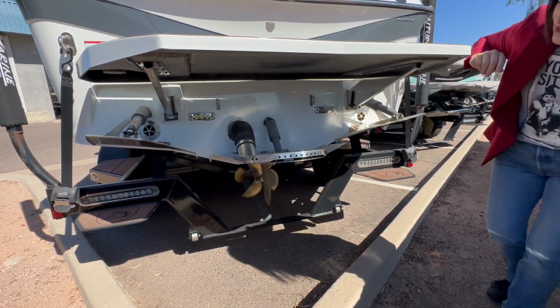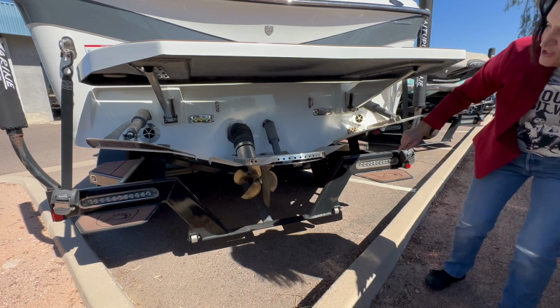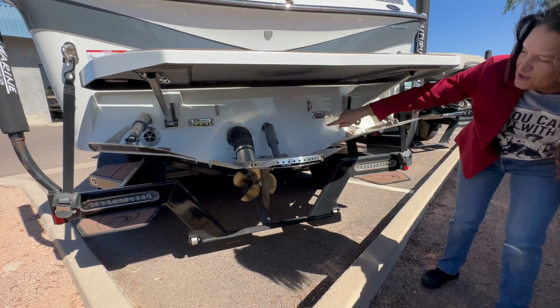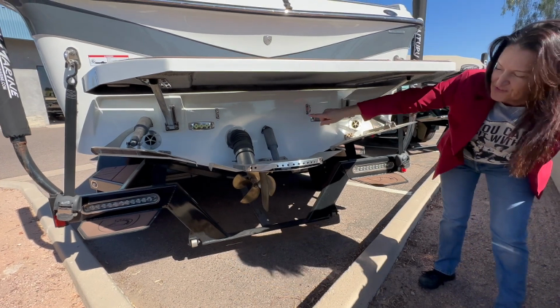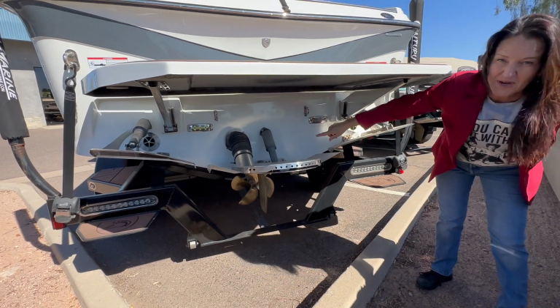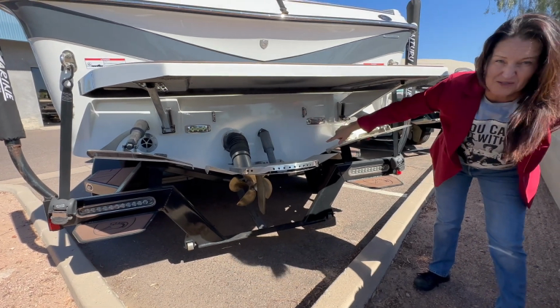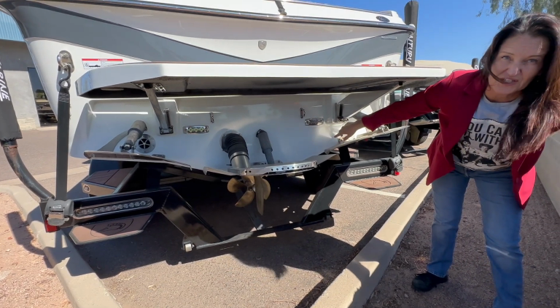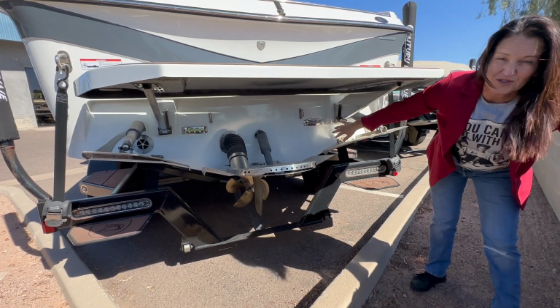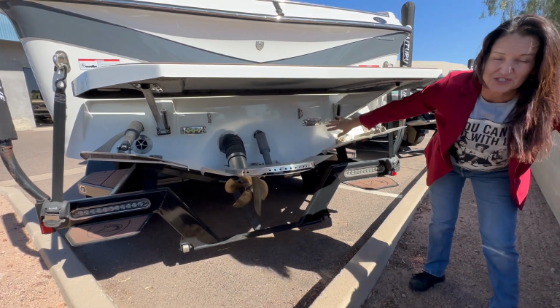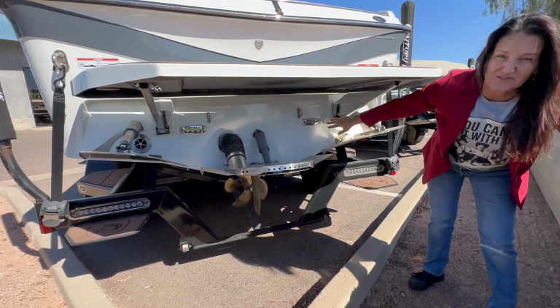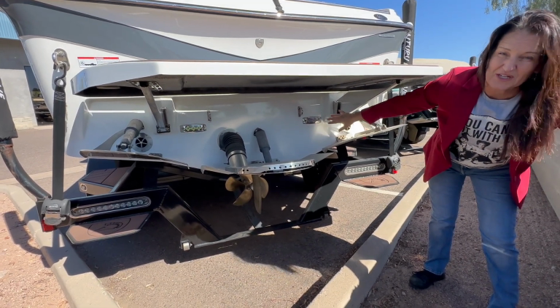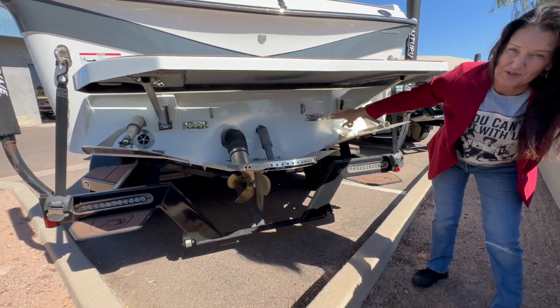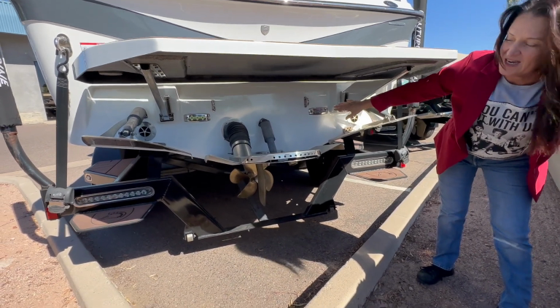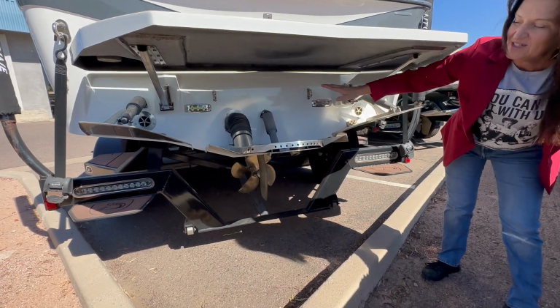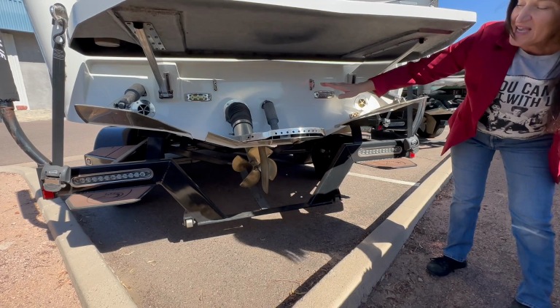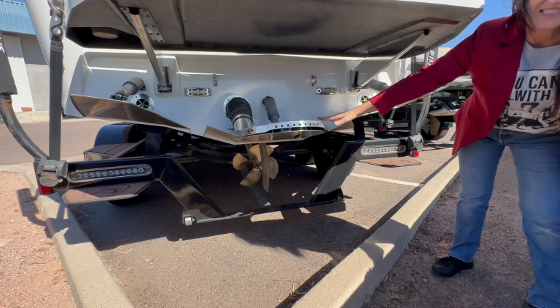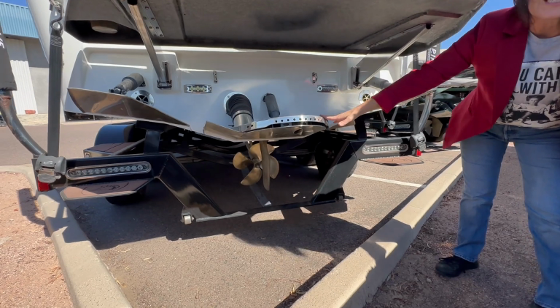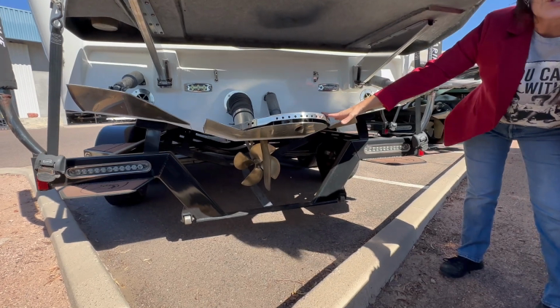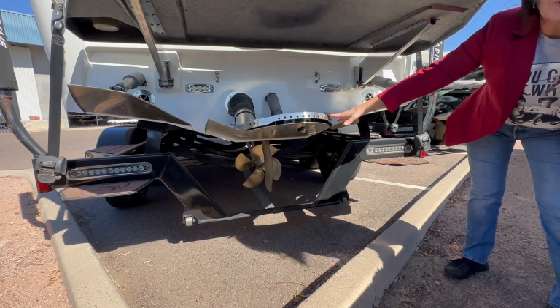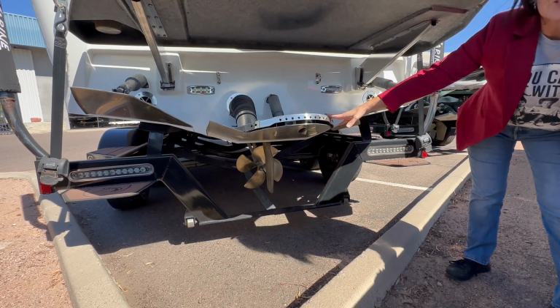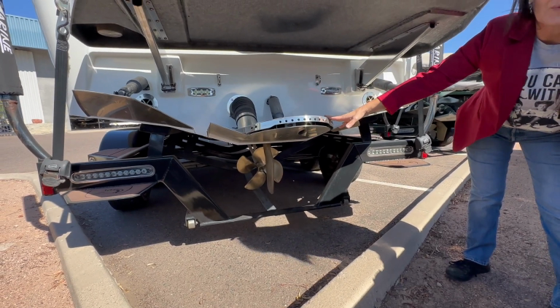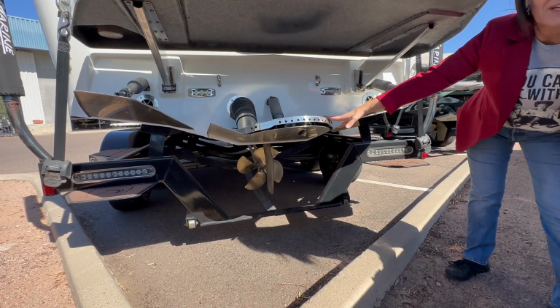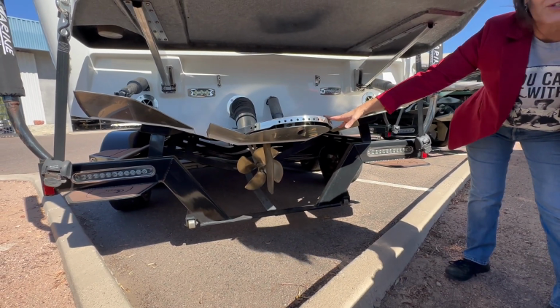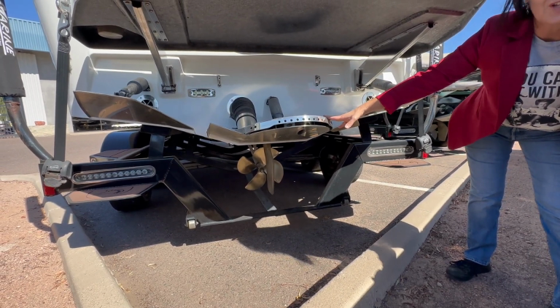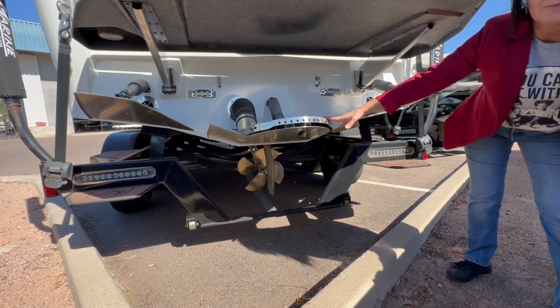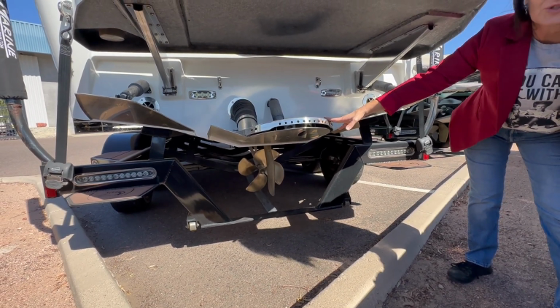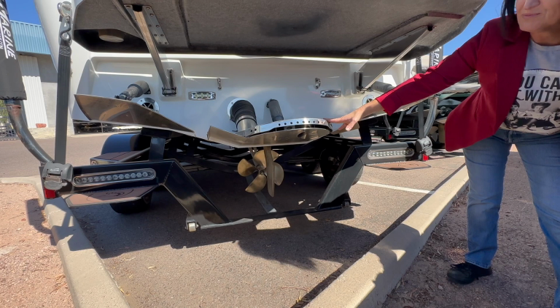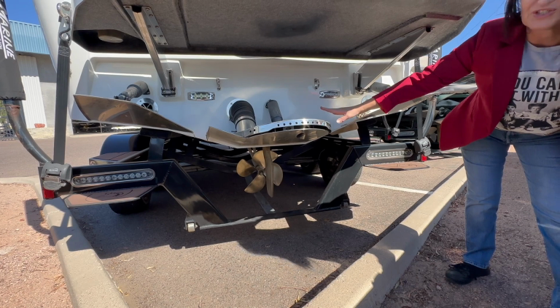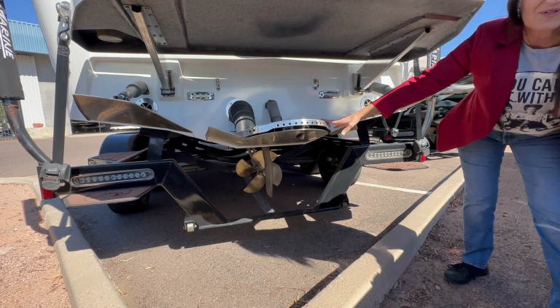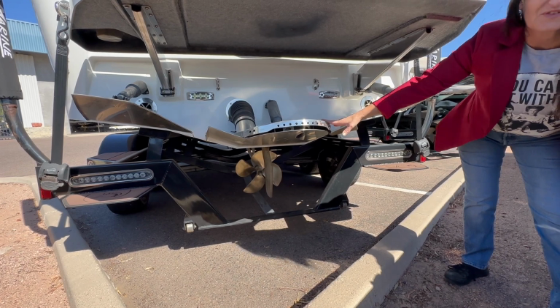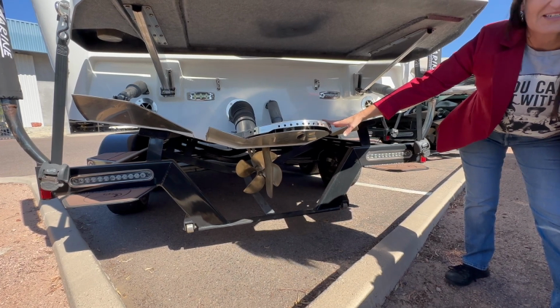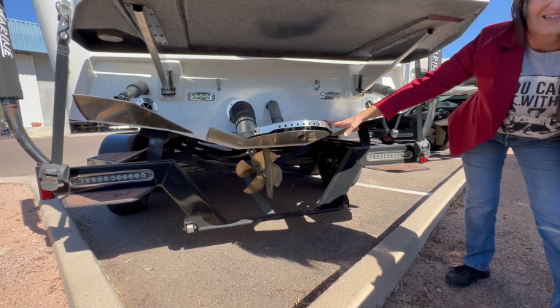You'll also notice you've got a much deeper V-hull, which is going to give you a much smoother ride, and the silent stinger surf plate — so if you want to make your surf wave longer or shorter, you can do that with the push of a button.